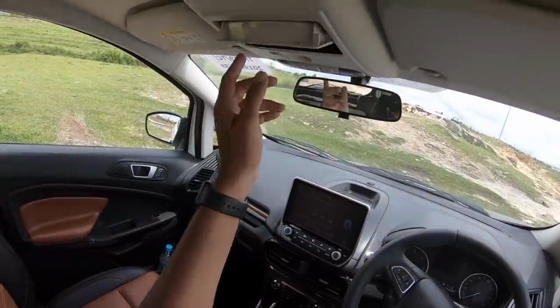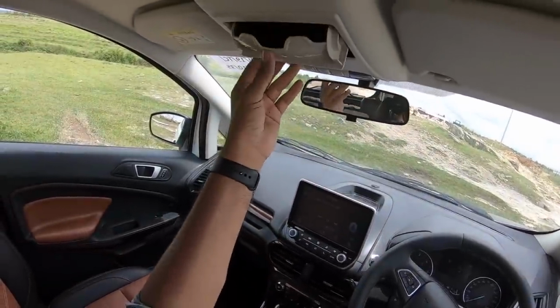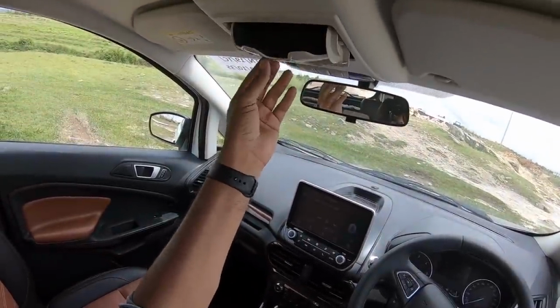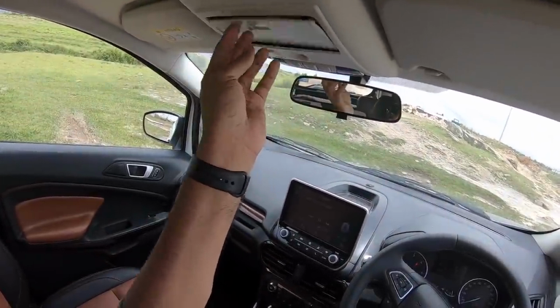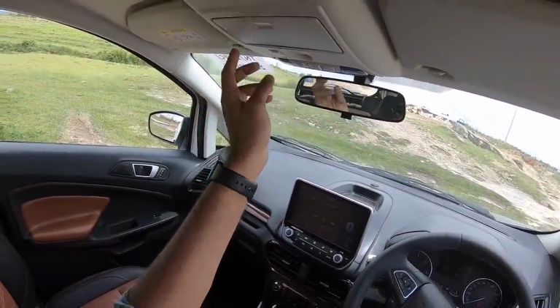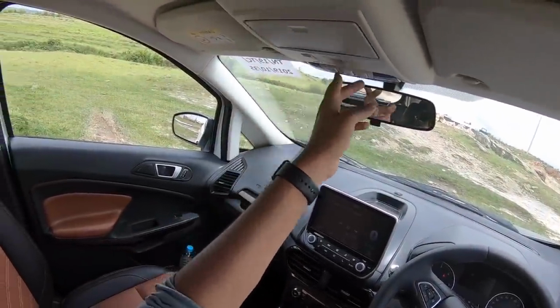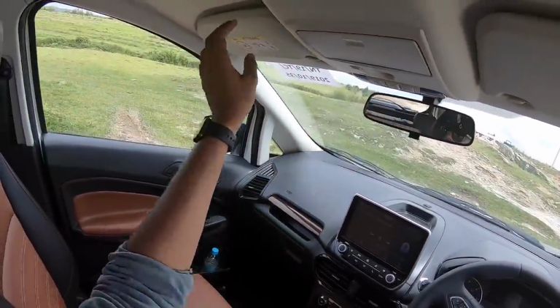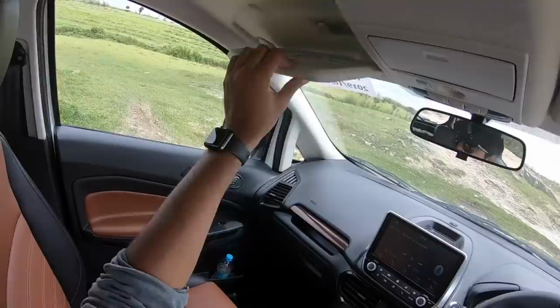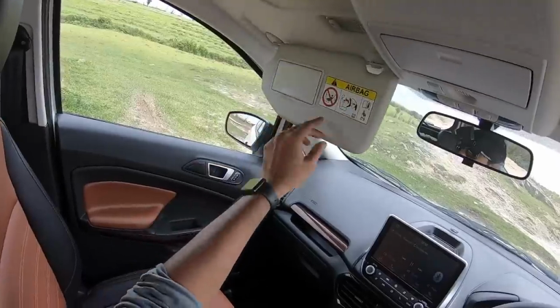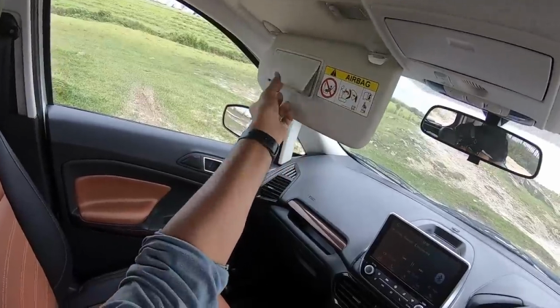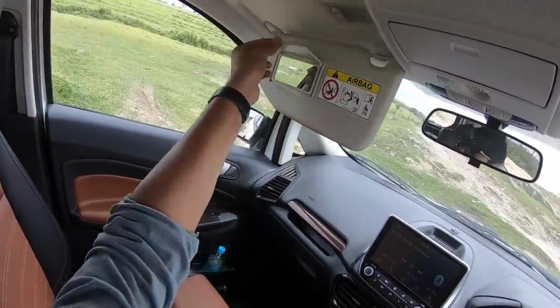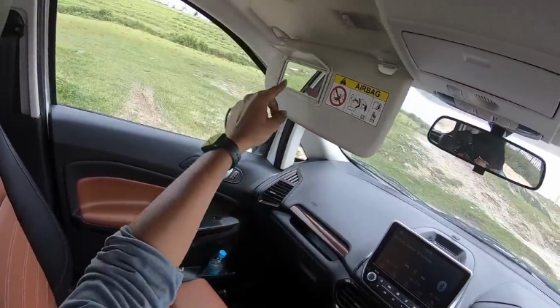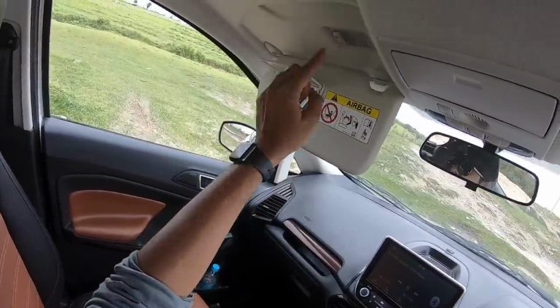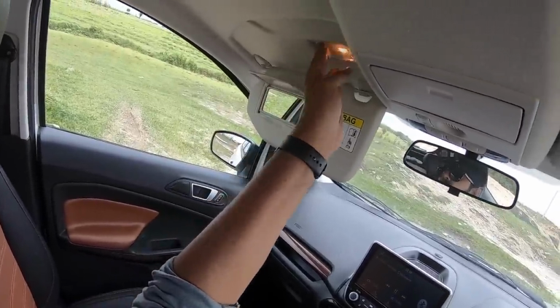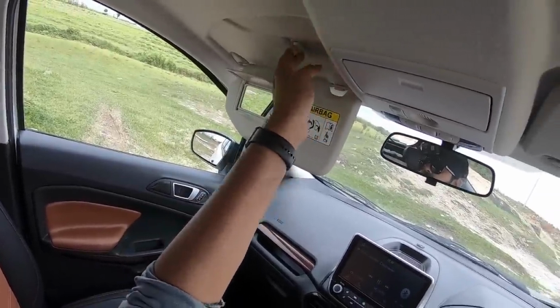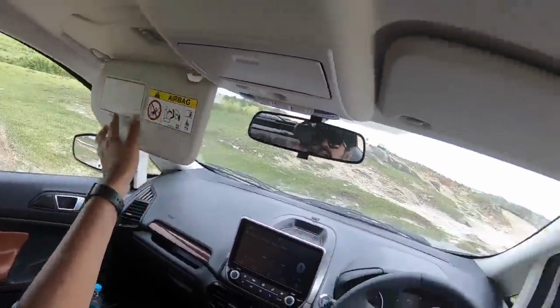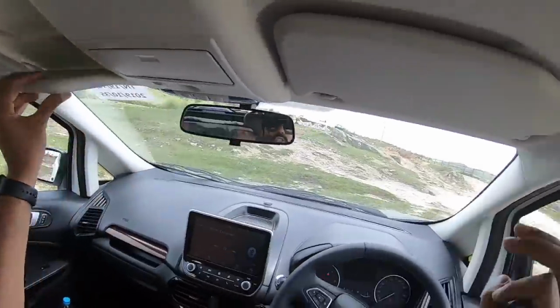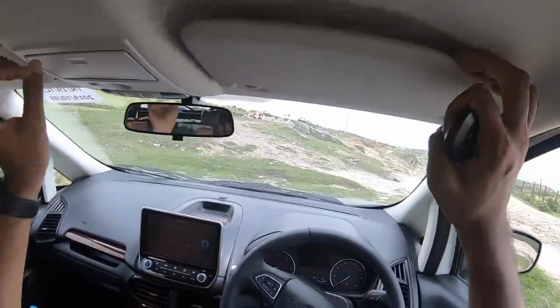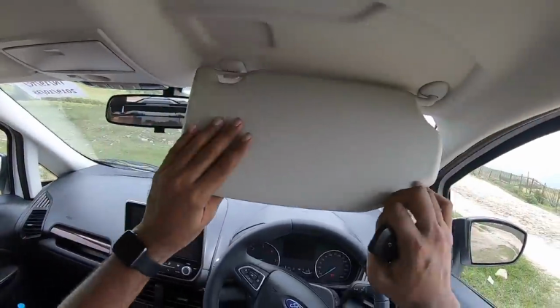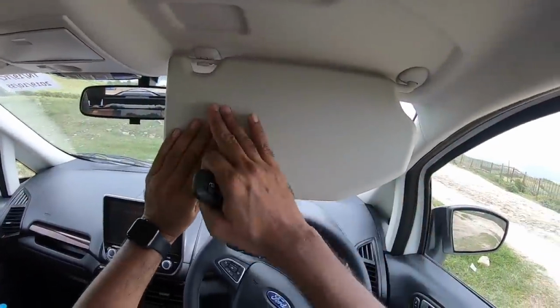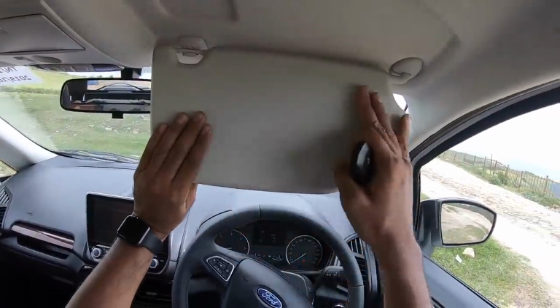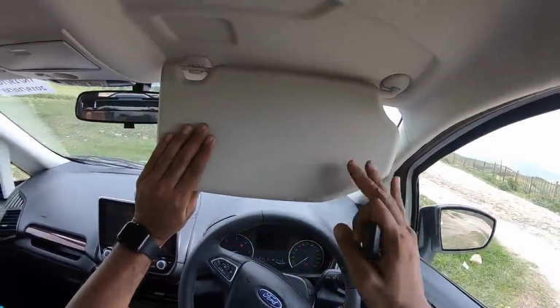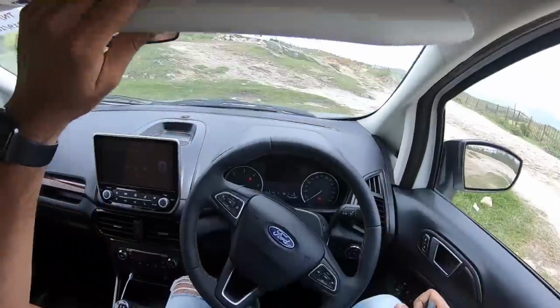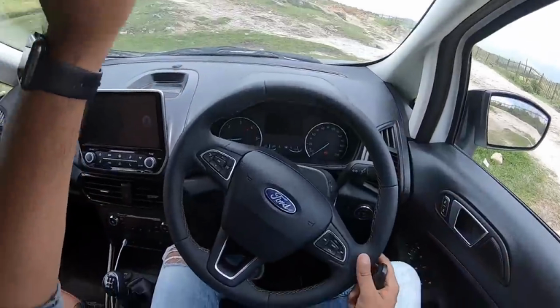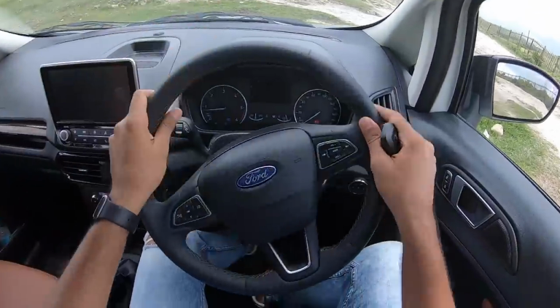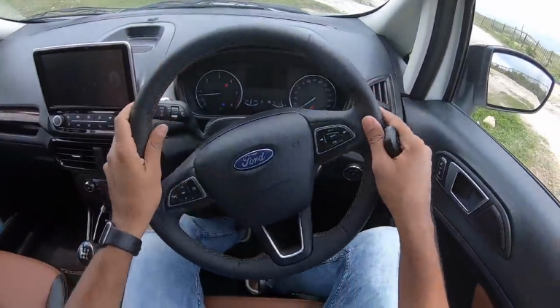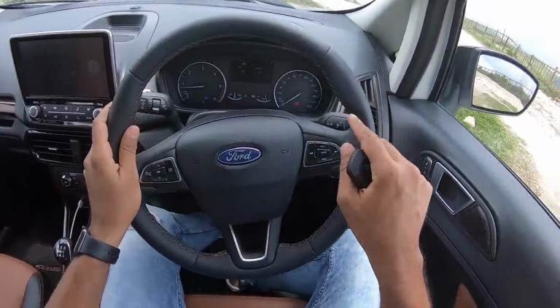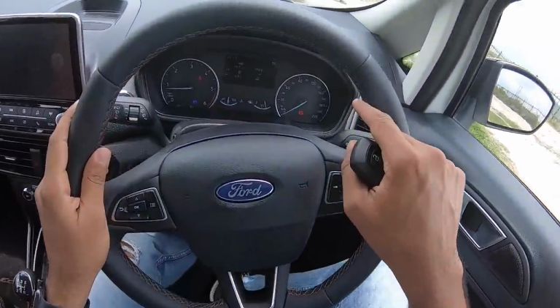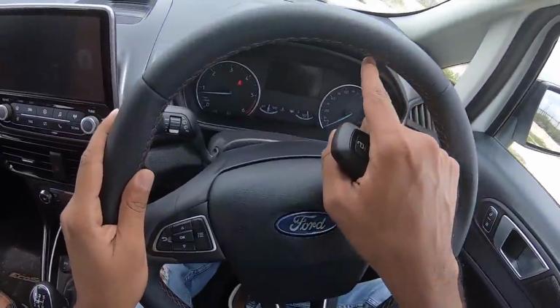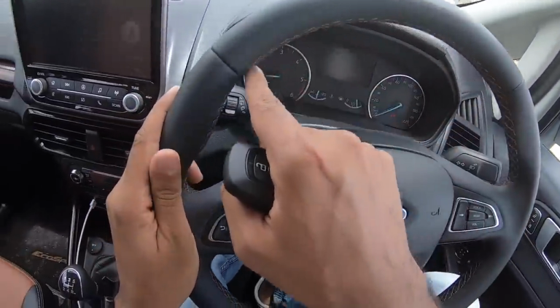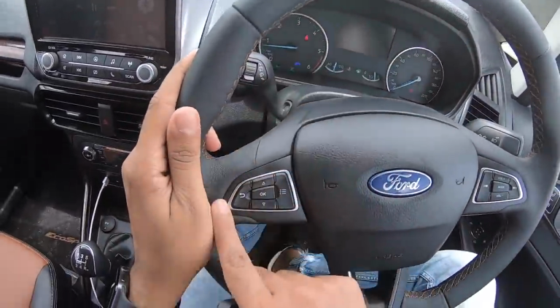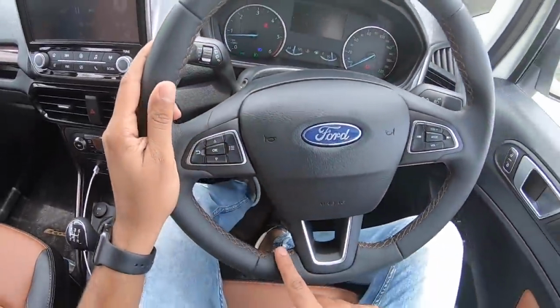There's a sunglass holder here, the light placements here, and you get a mirror along with a light on this side. The same is not the case on the other side because there's no mirror and no light. The steering feel is nice to hold, and you get this beautiful stitching here too.